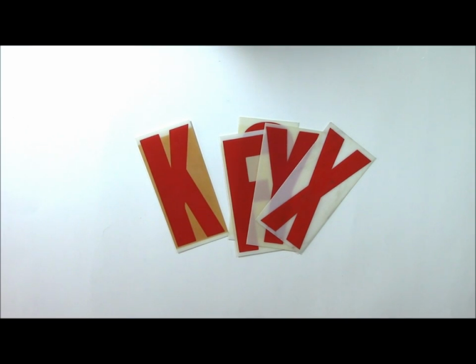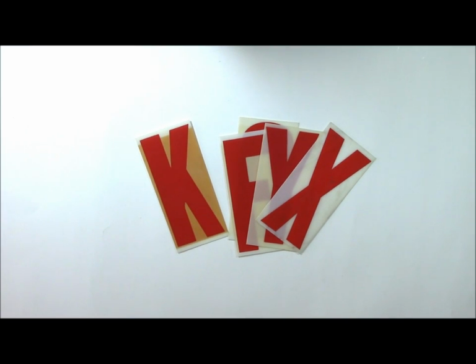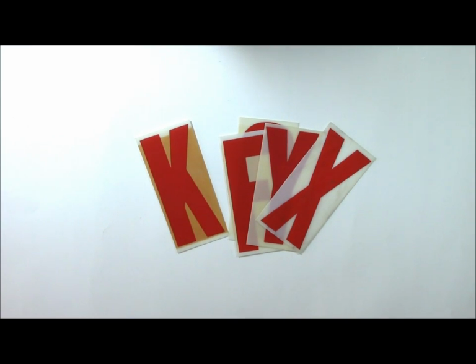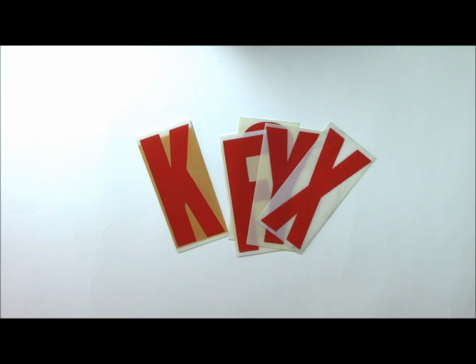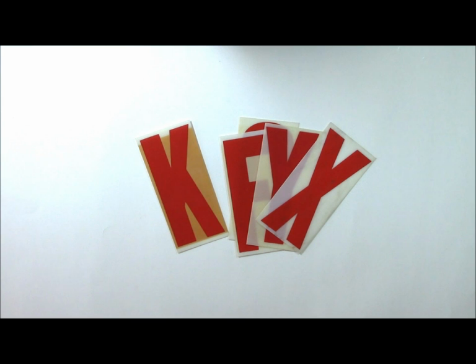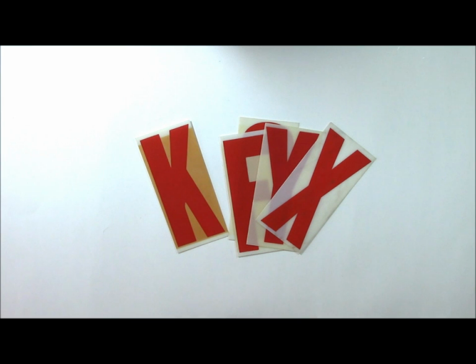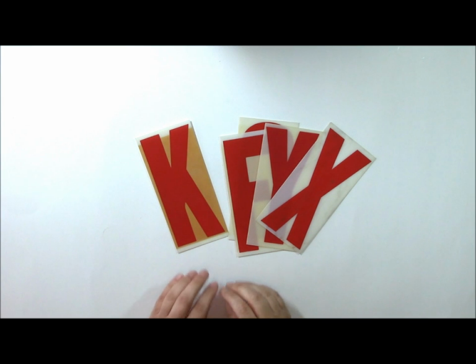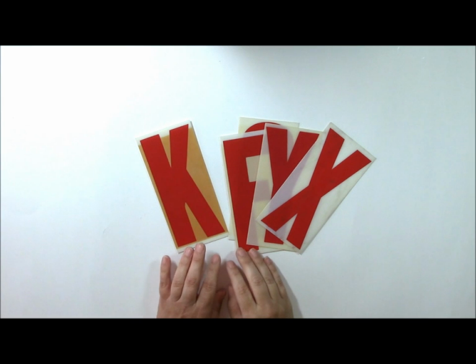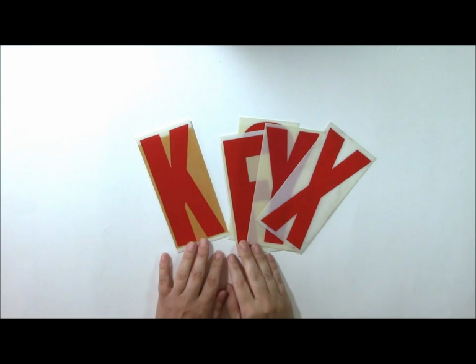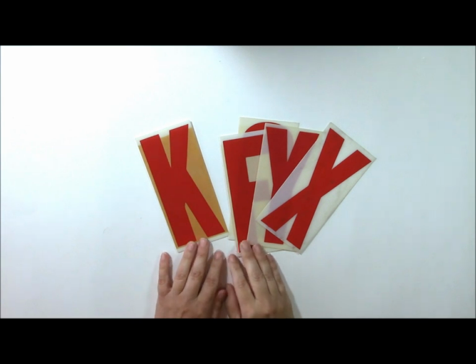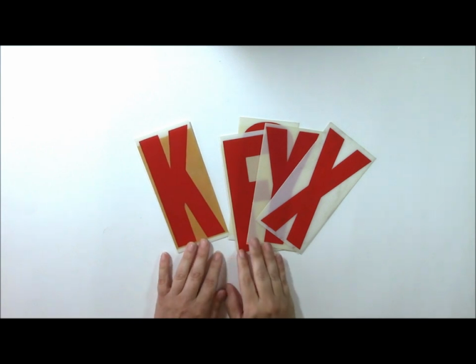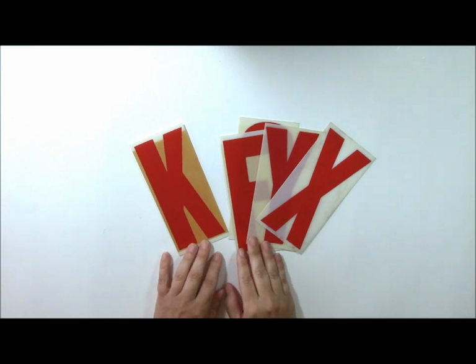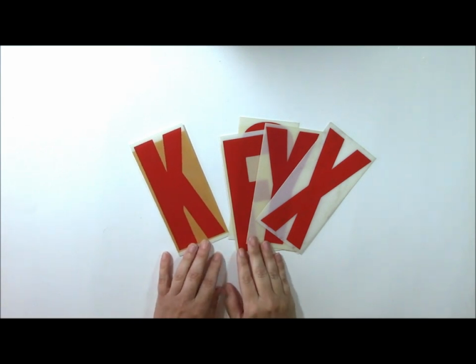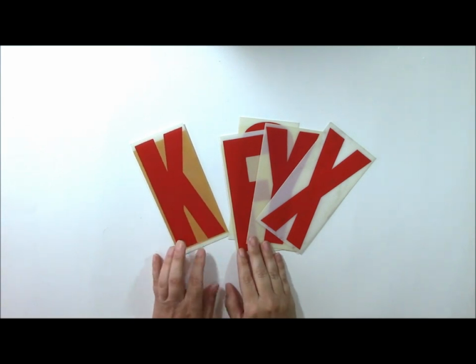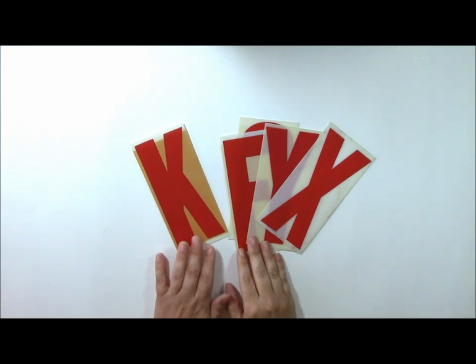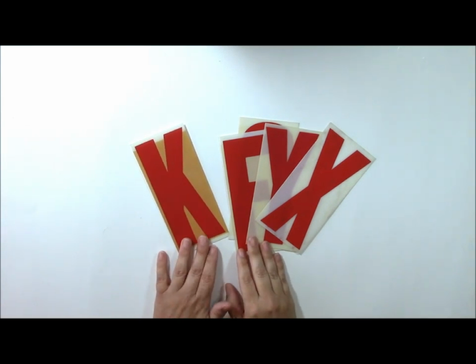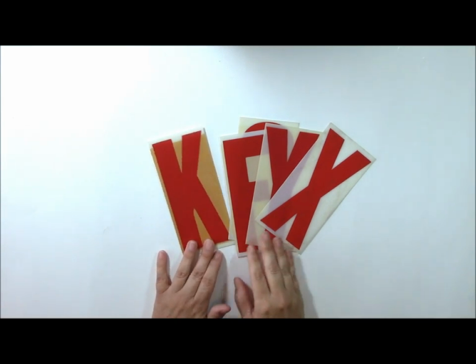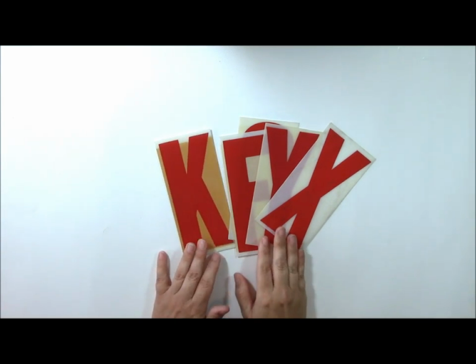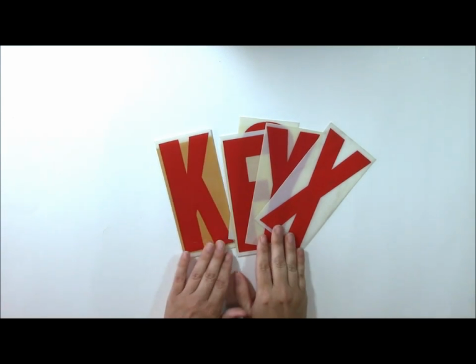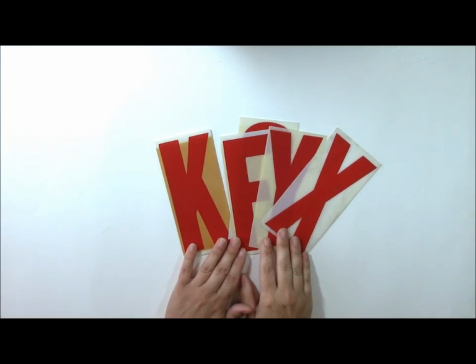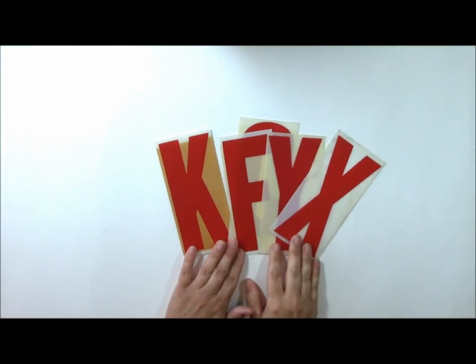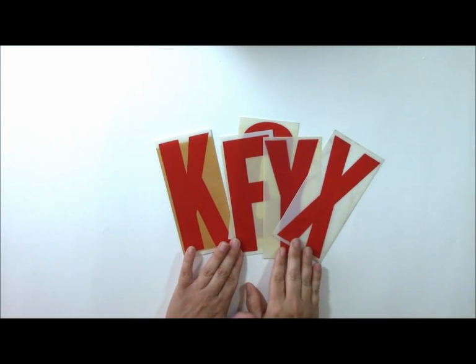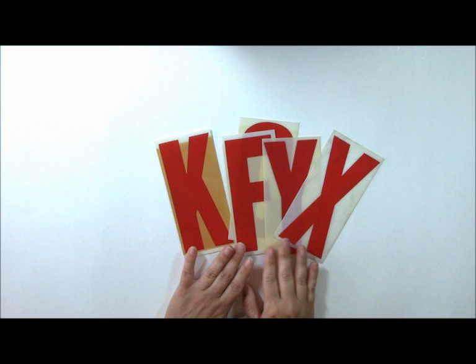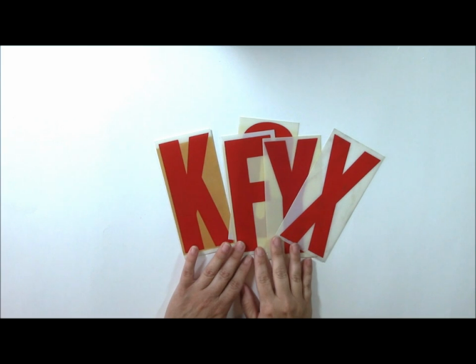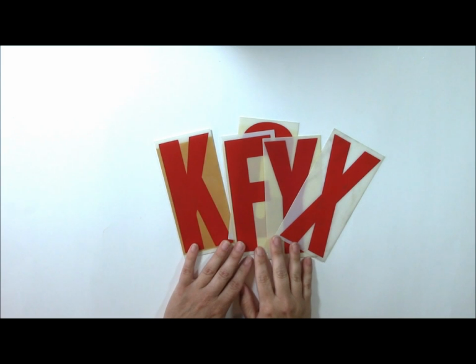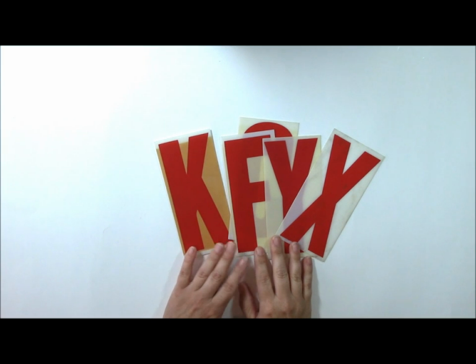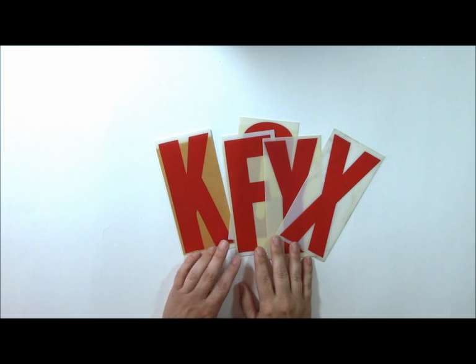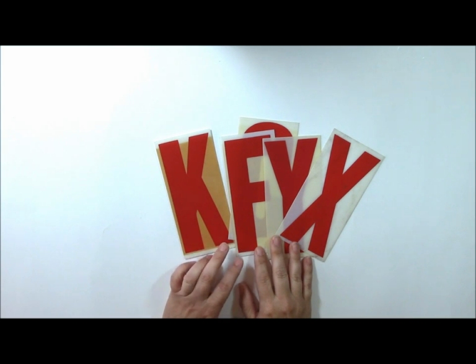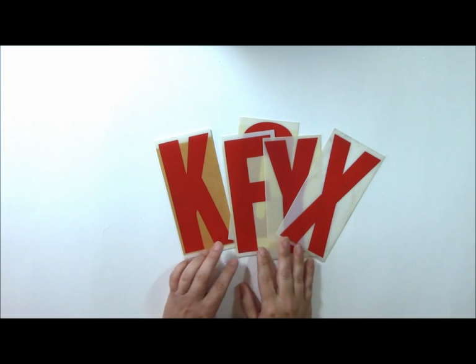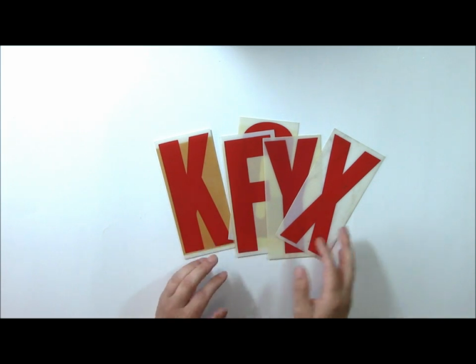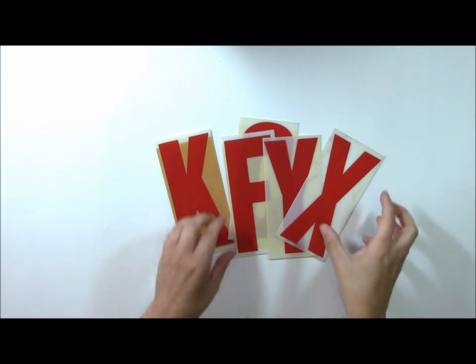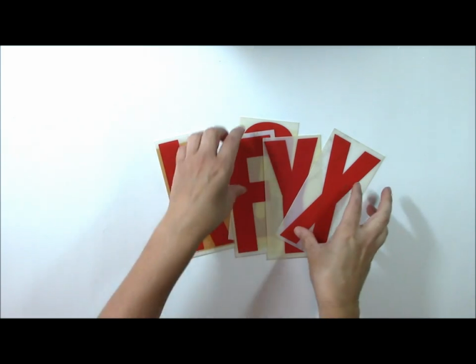Hi, and welcome to another Memories Made video. I'm designer Jen Callagher, and this week I'm going to talk about the way that I was inspired to create this layout.